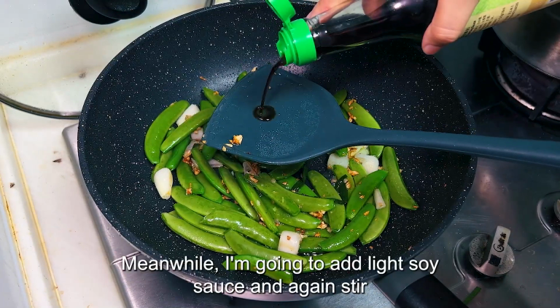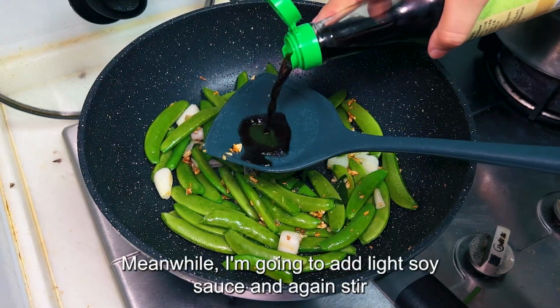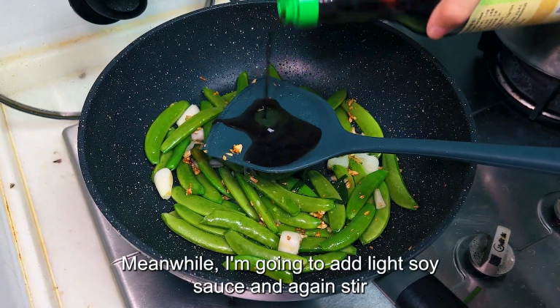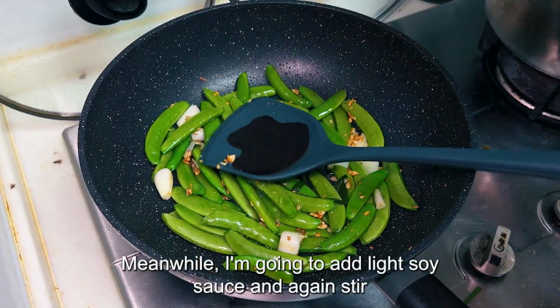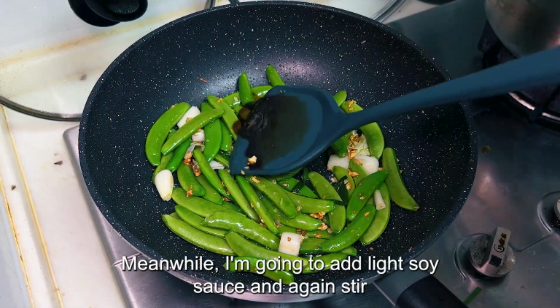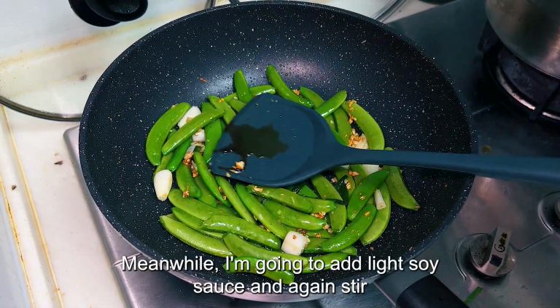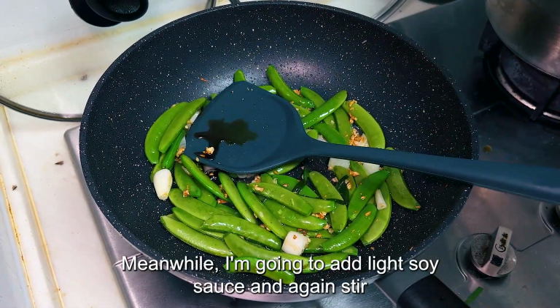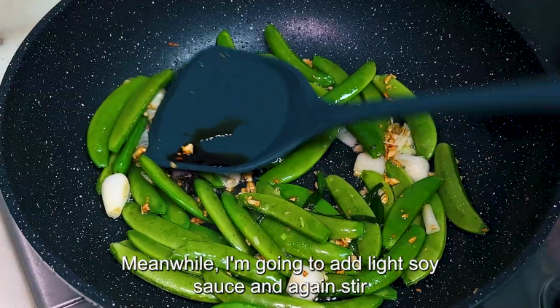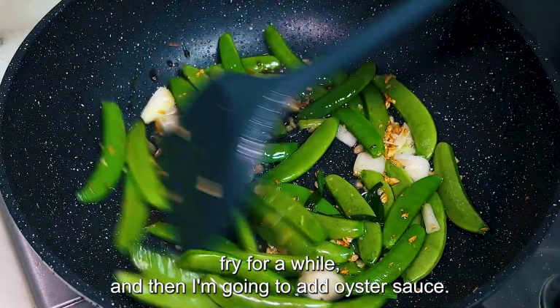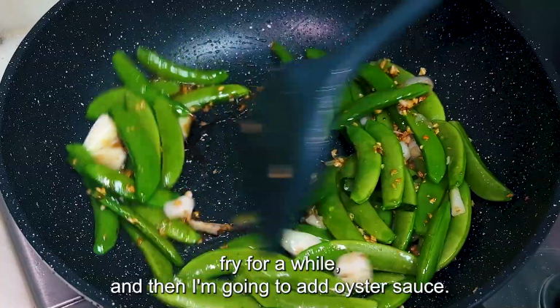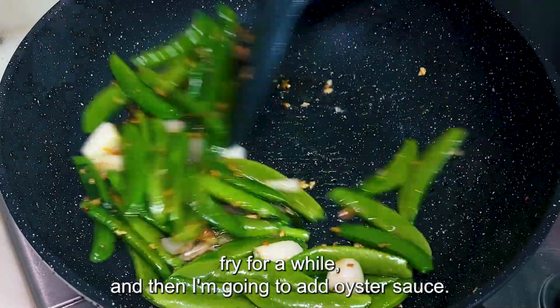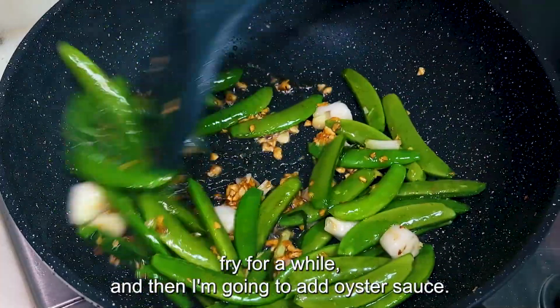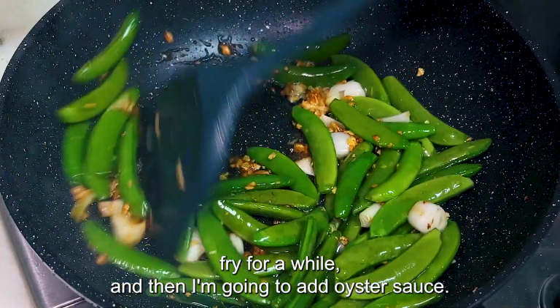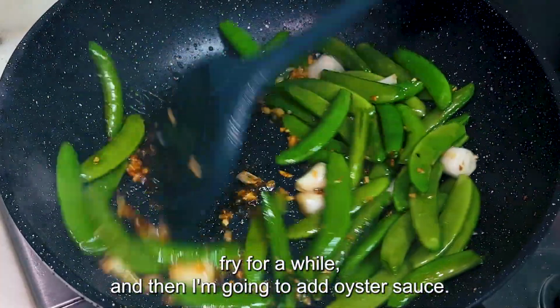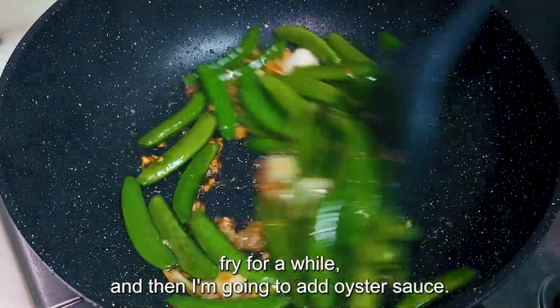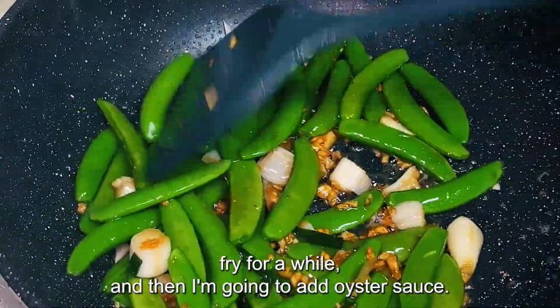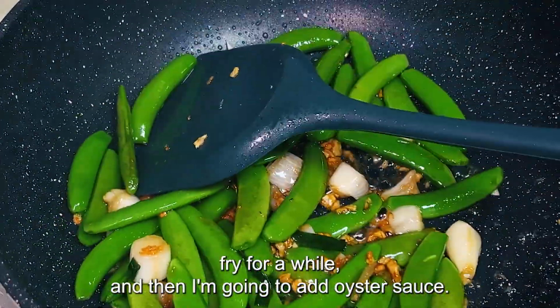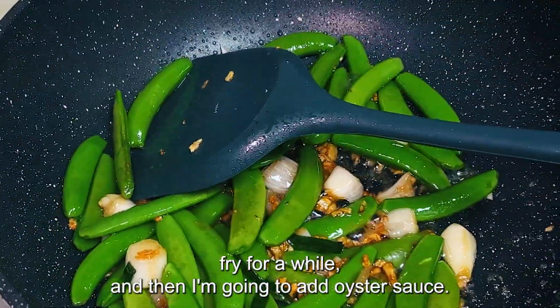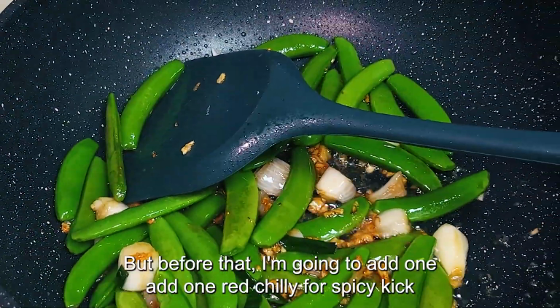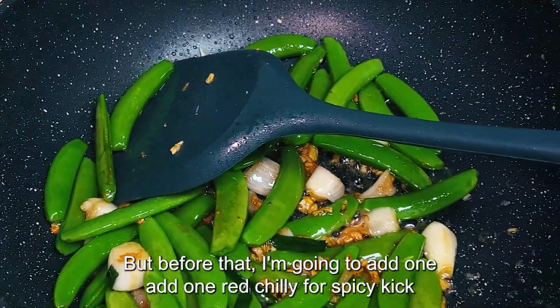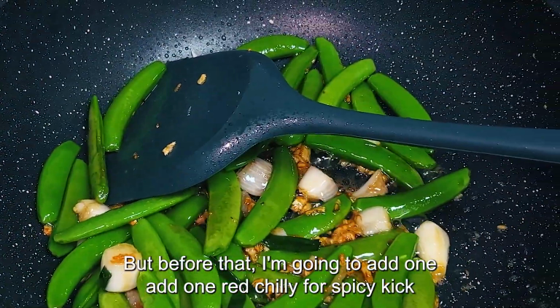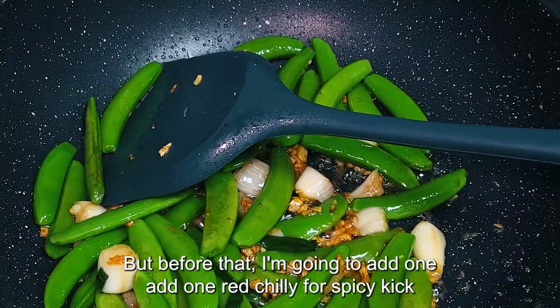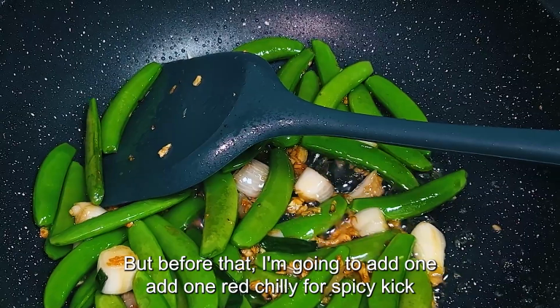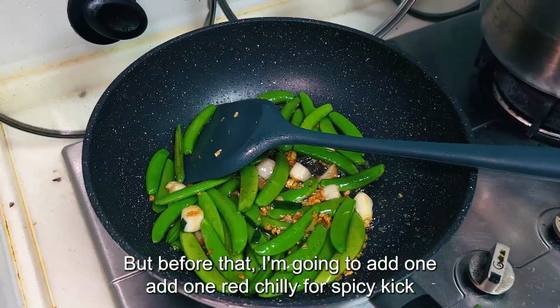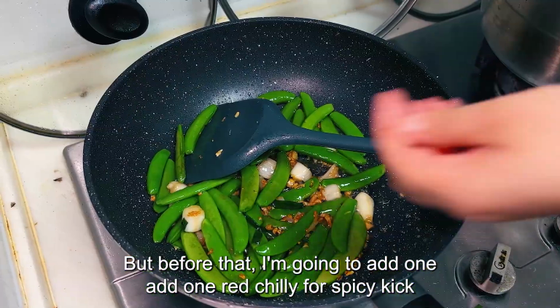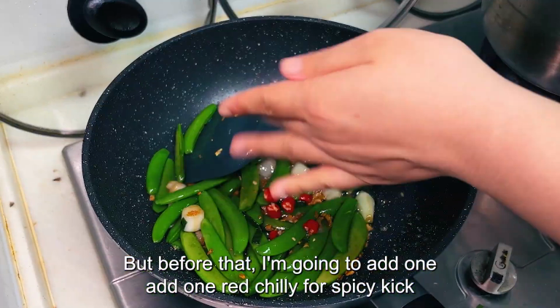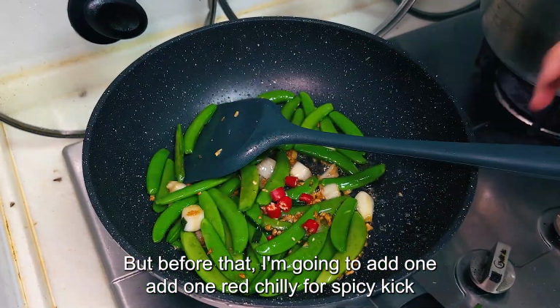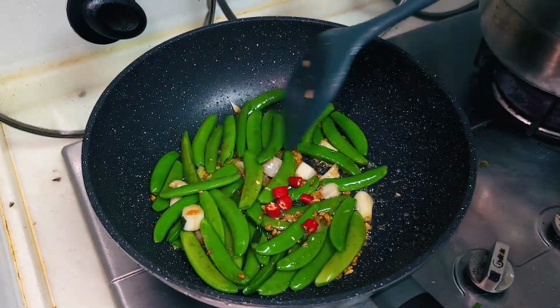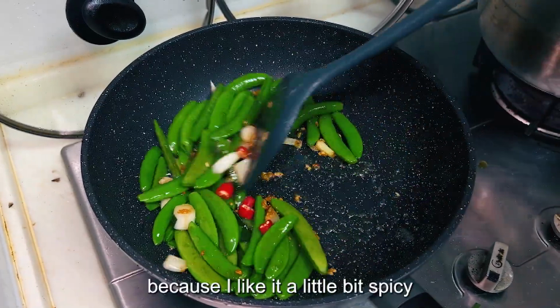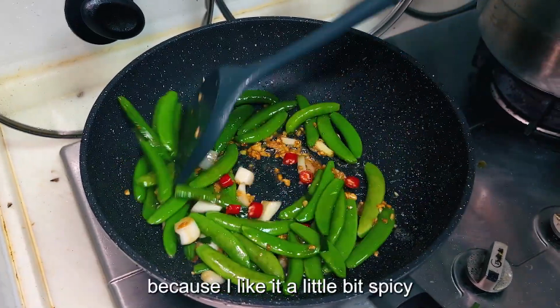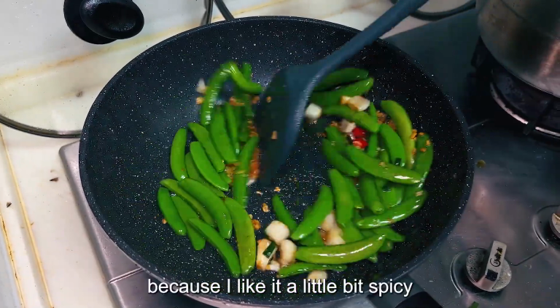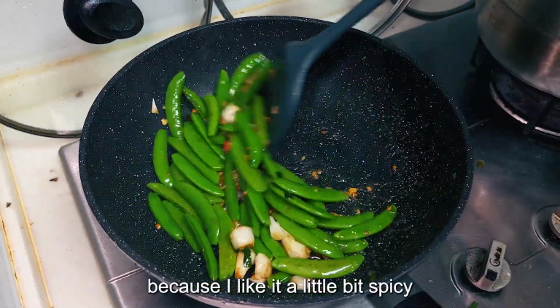Meanwhile, I'm going to add light soy sauce and stir fry for a while. Then I'm going to add oyster sauce, but before that I'm going to add one red chili for a spicy kick, because I like it a little bit spicy.